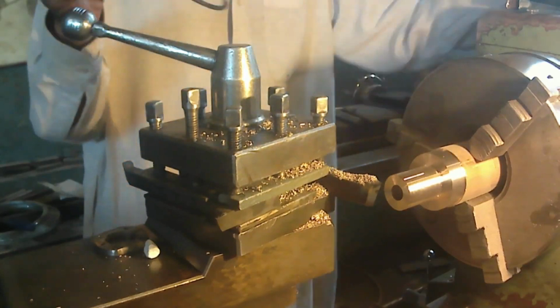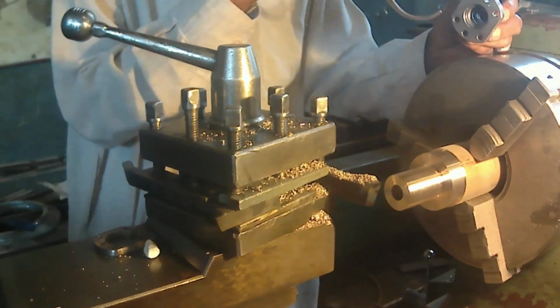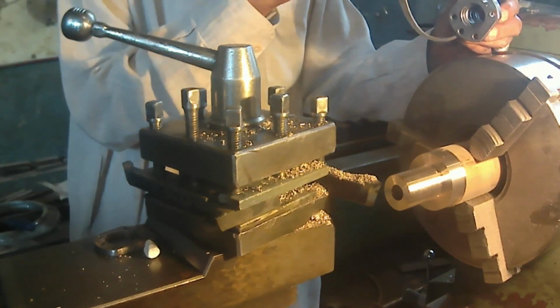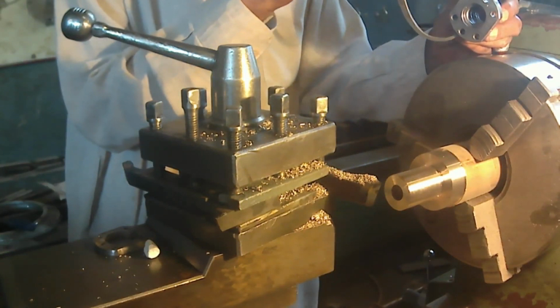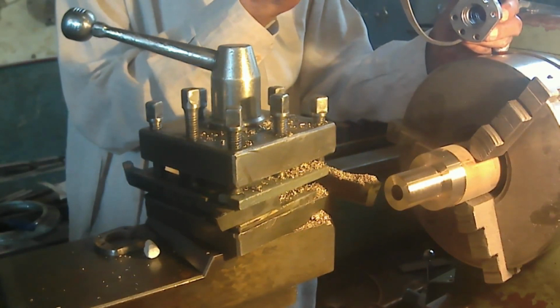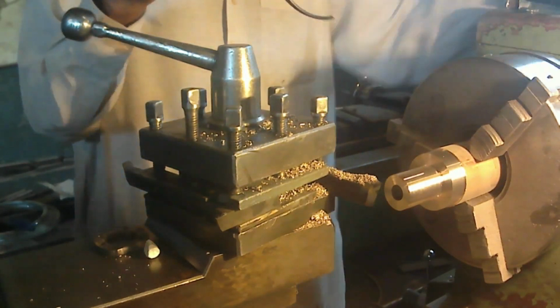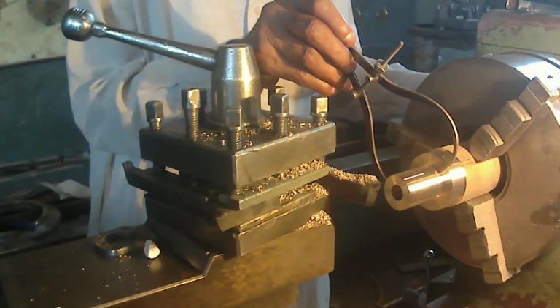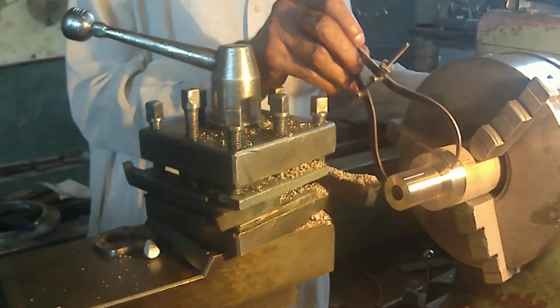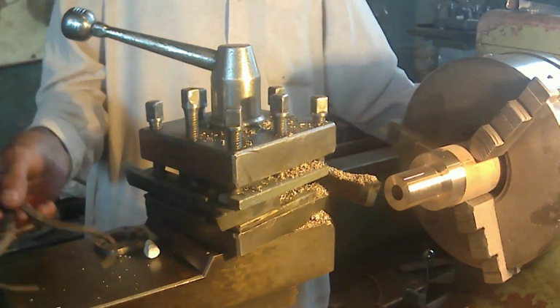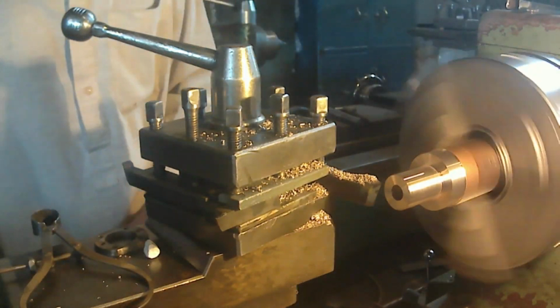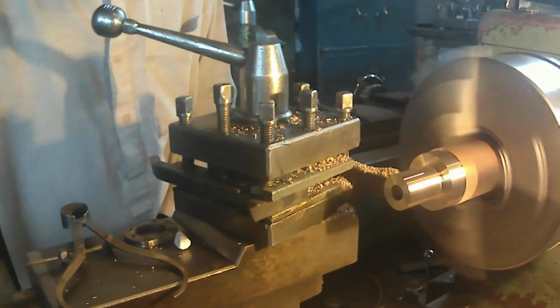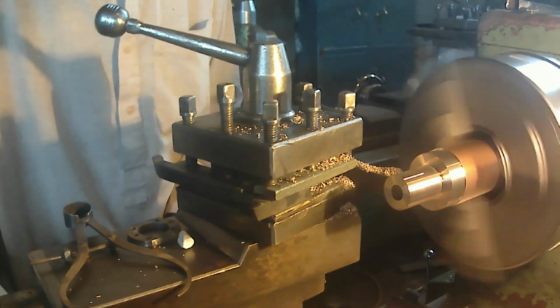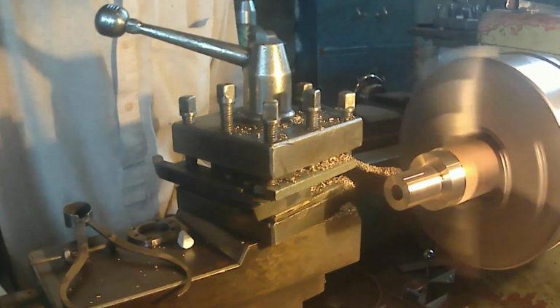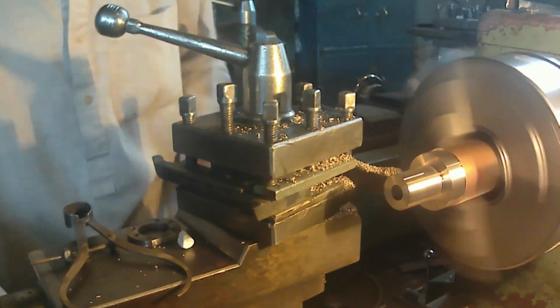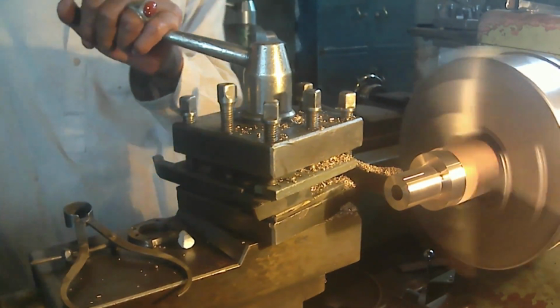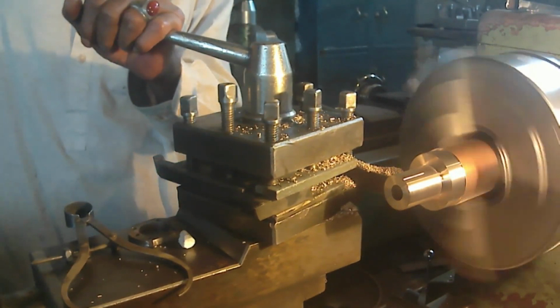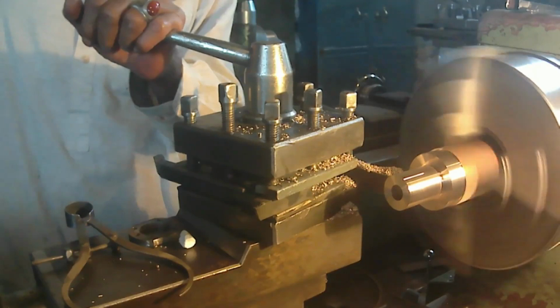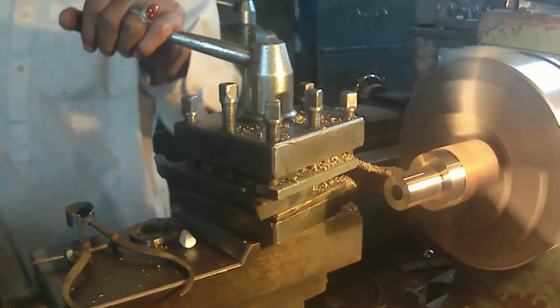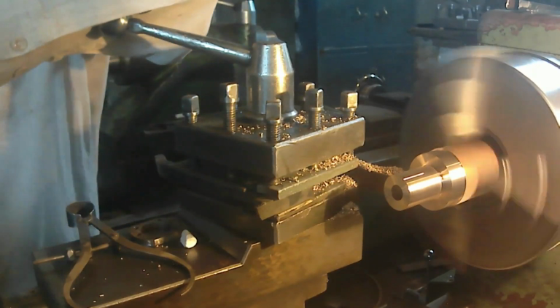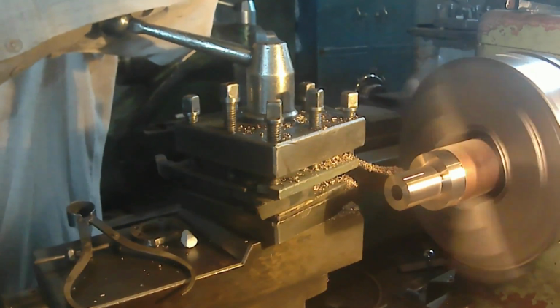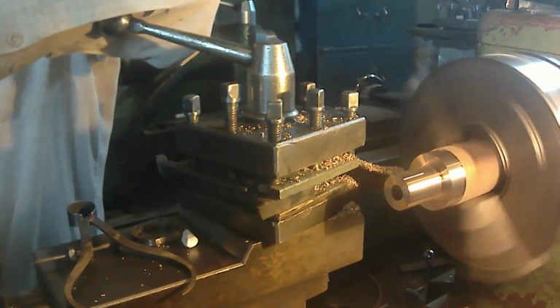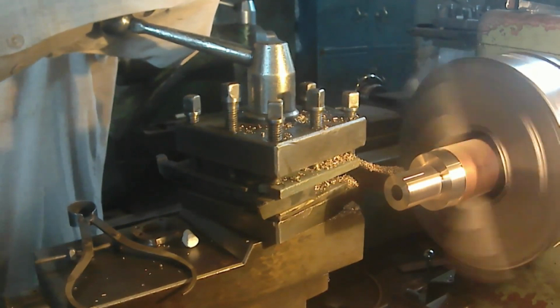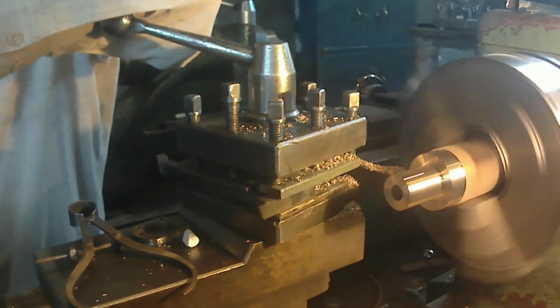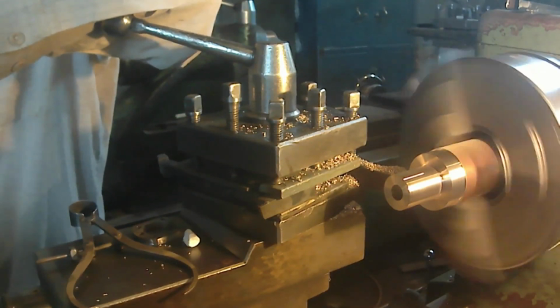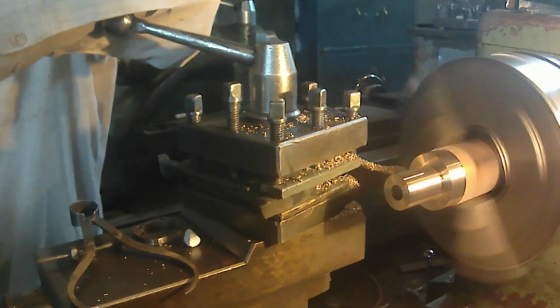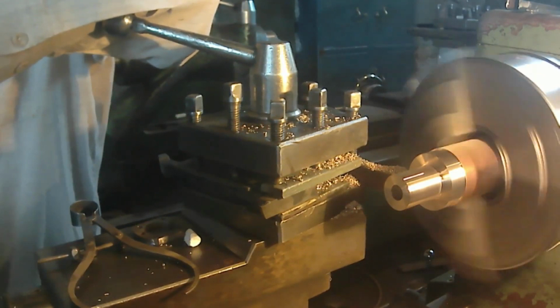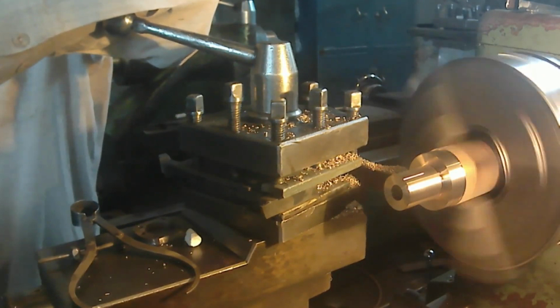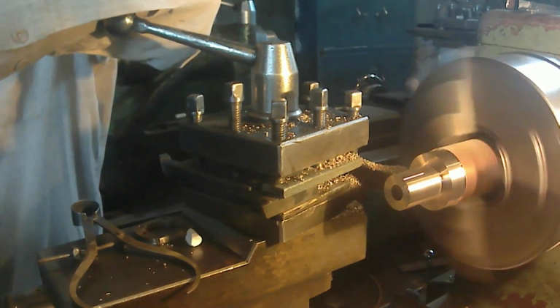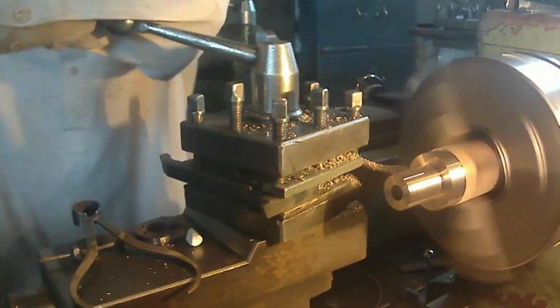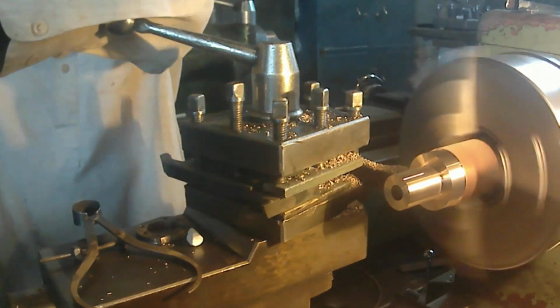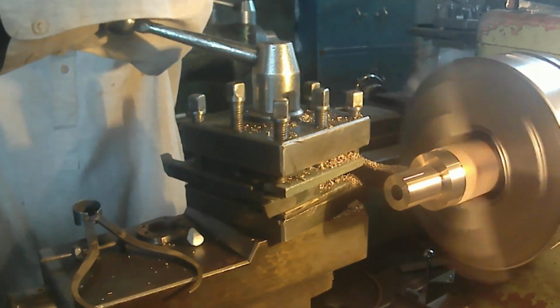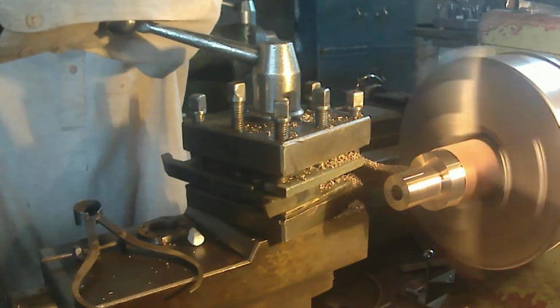It has a lot of sizes, so this lathe machine operator is very careful.